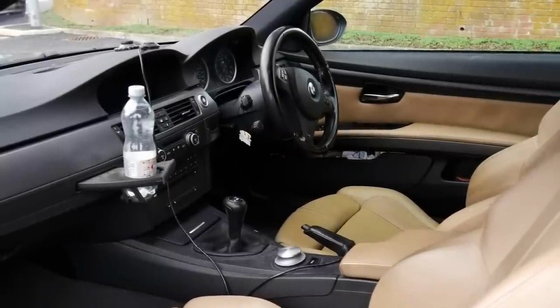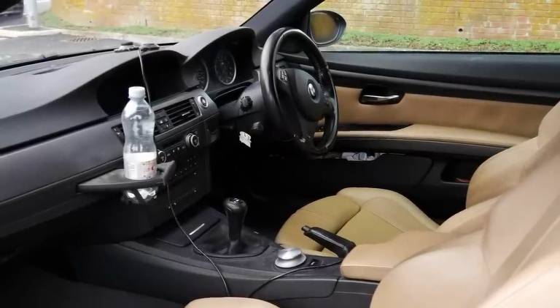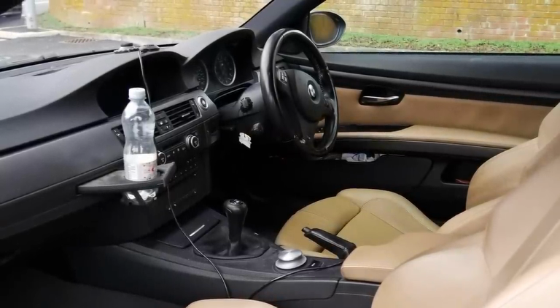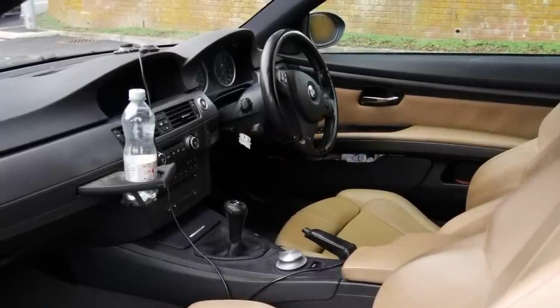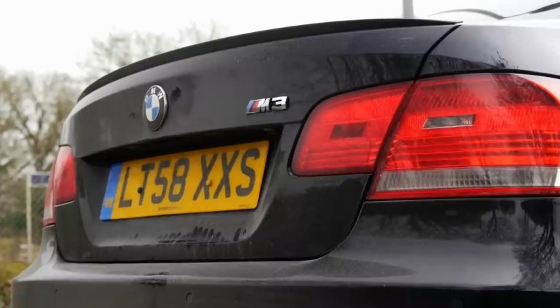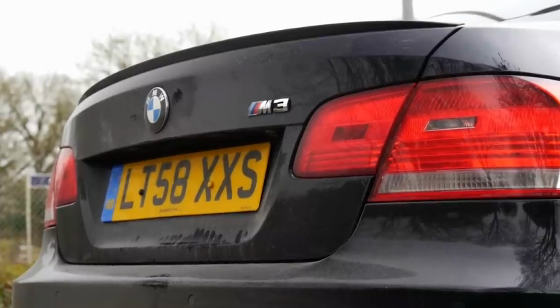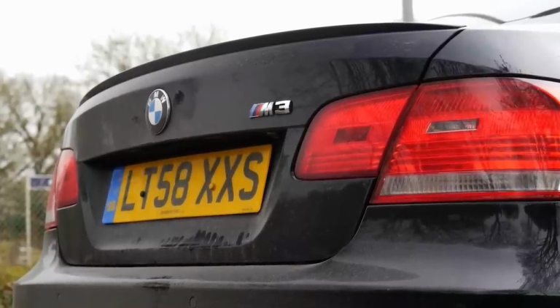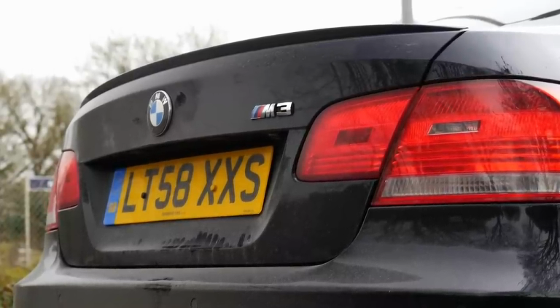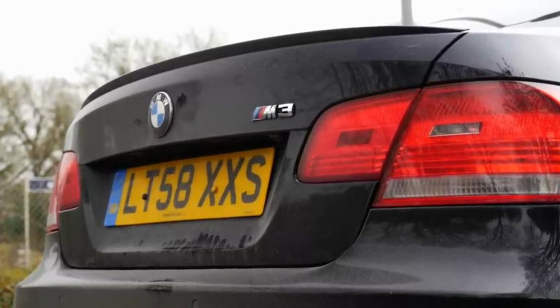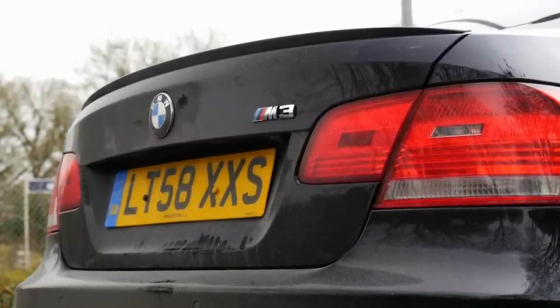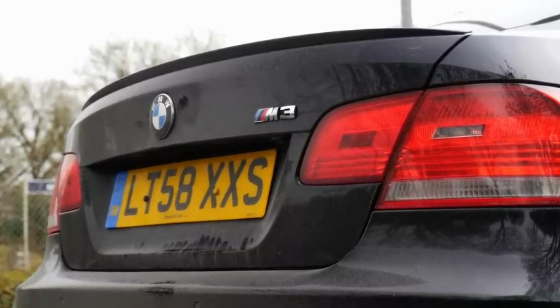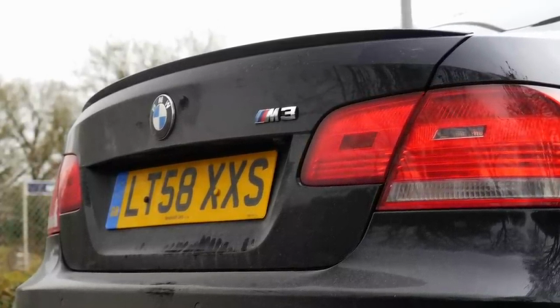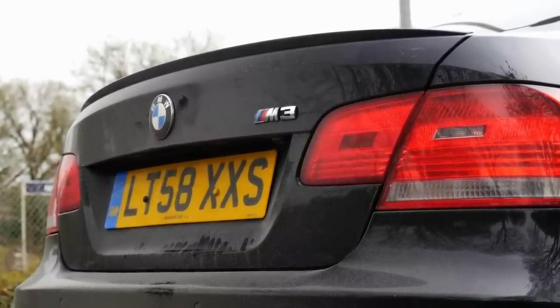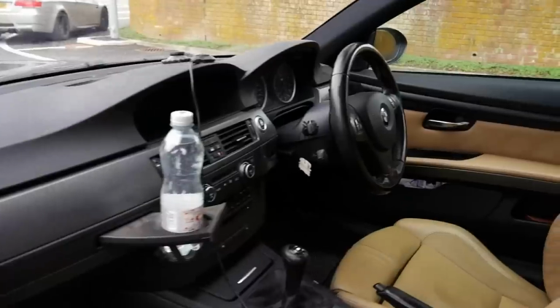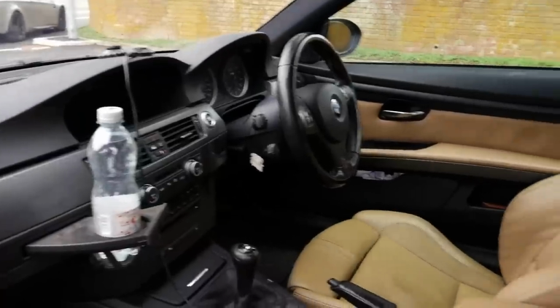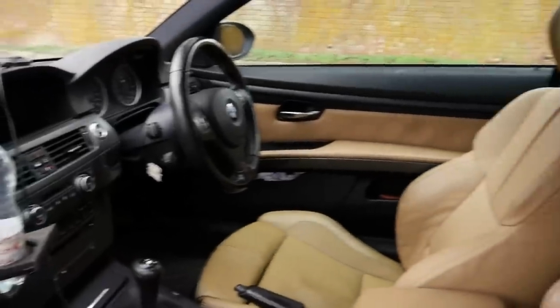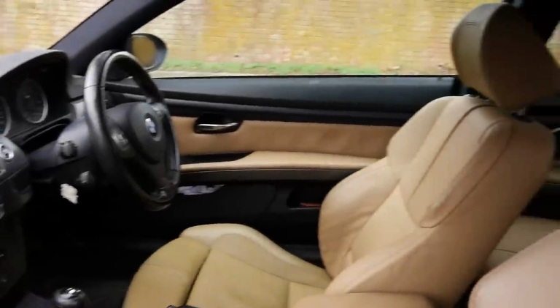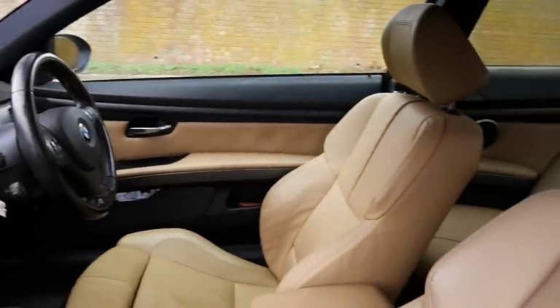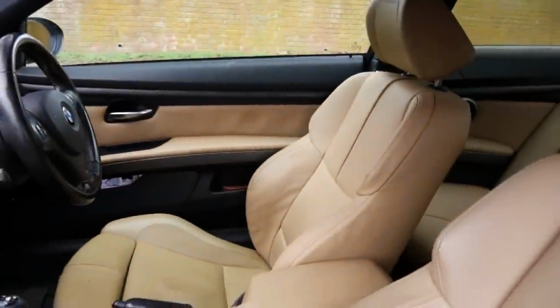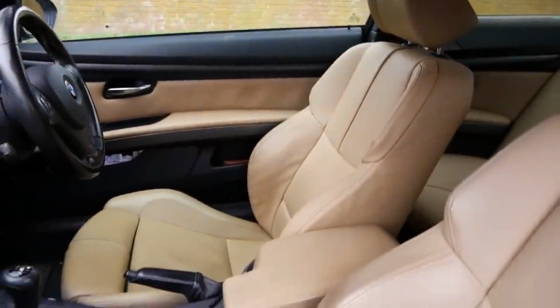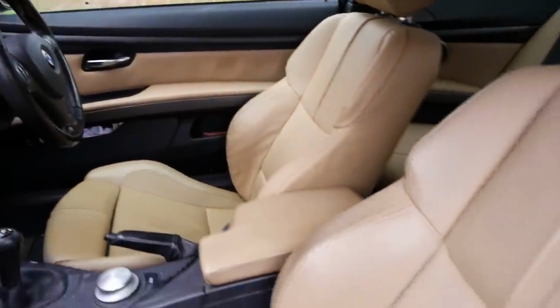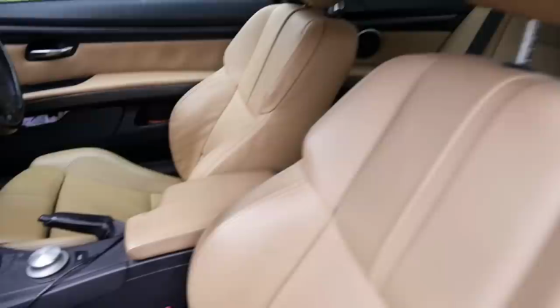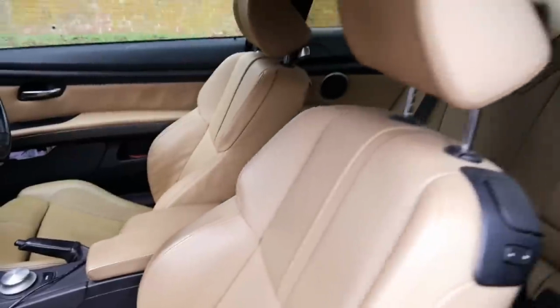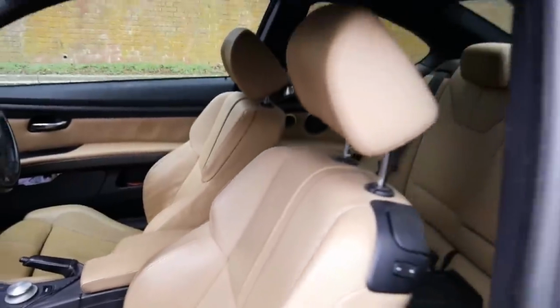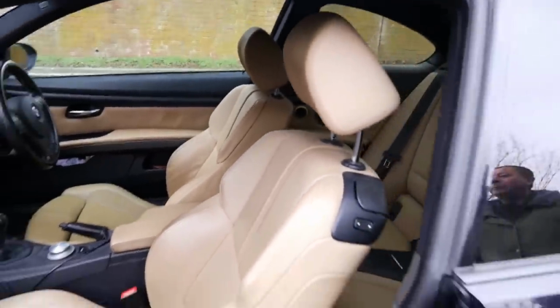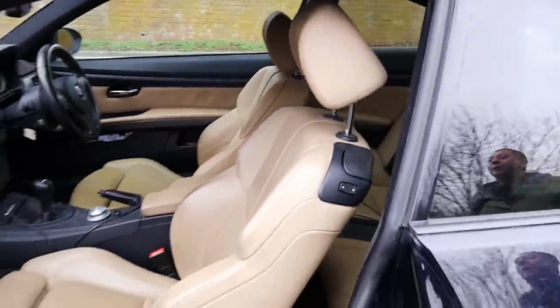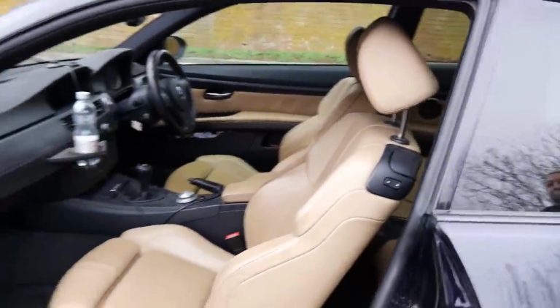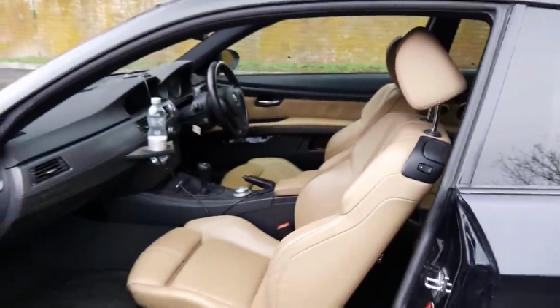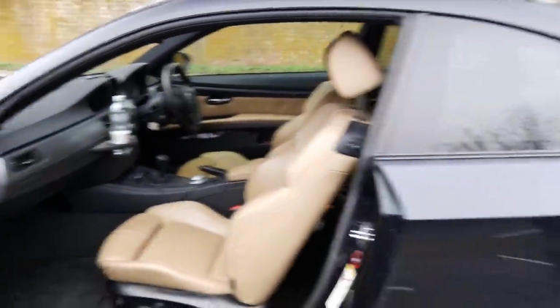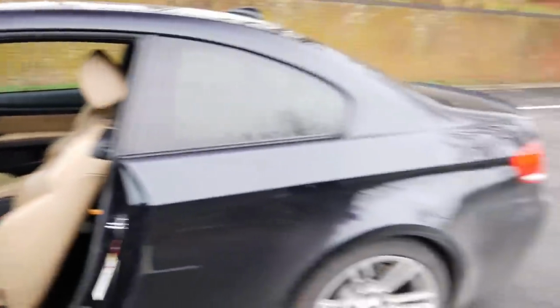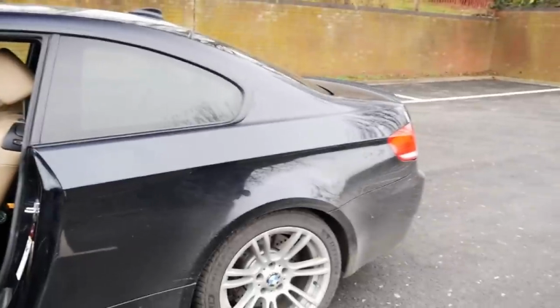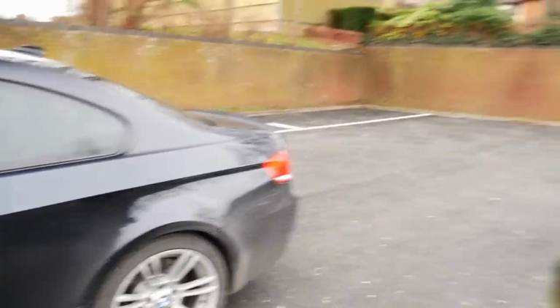Yeah, pretty much everyone in the service area has worked on it. Most of the people who work there over the years can address me by my first name — they know Tony's M3 and of course we have.